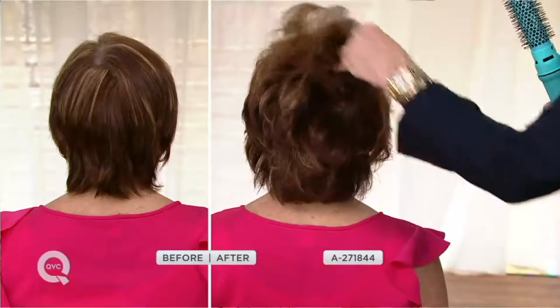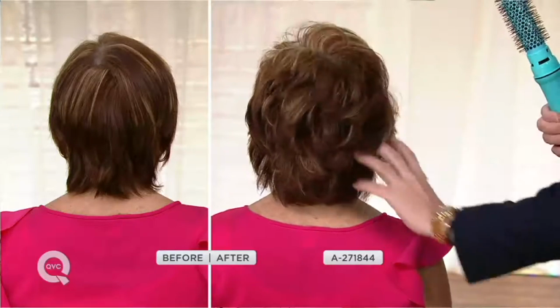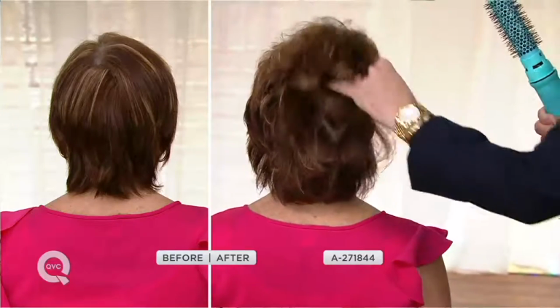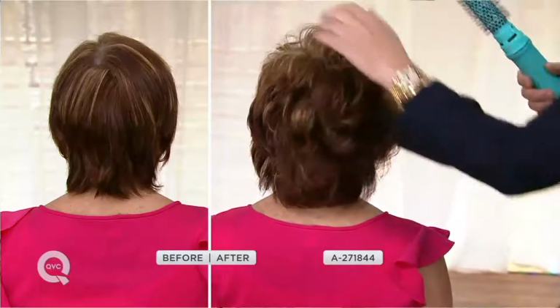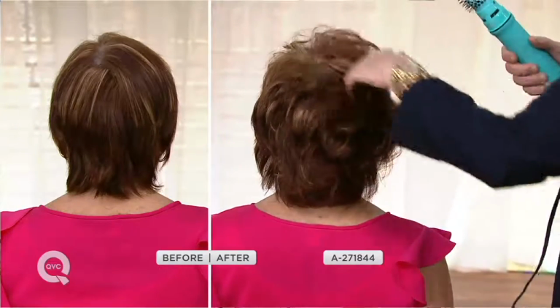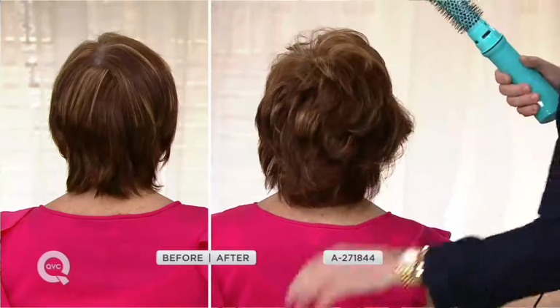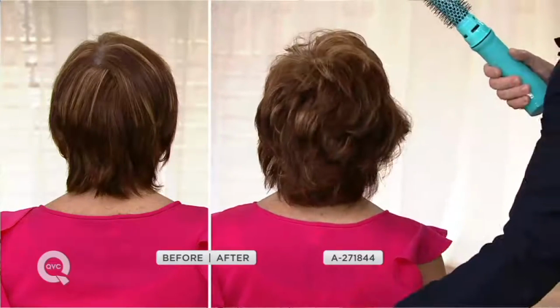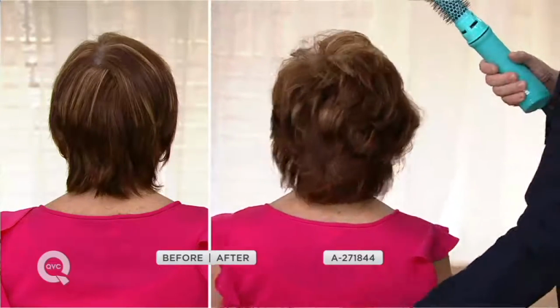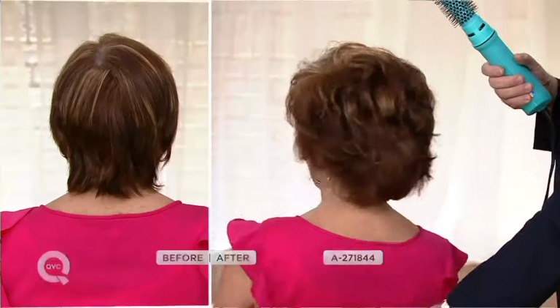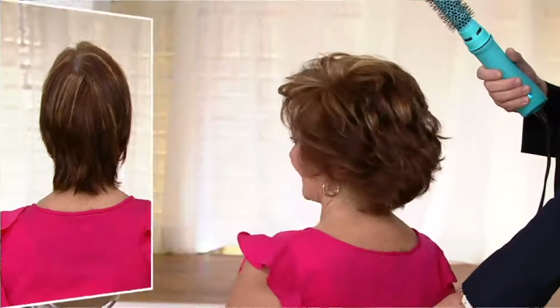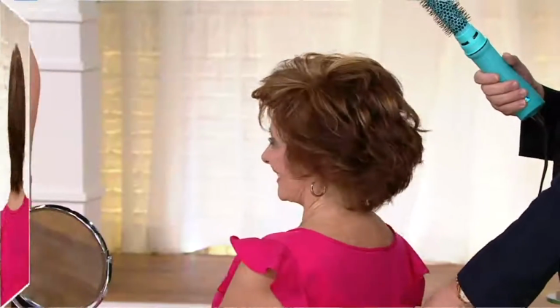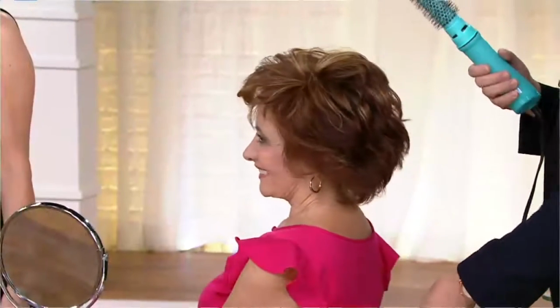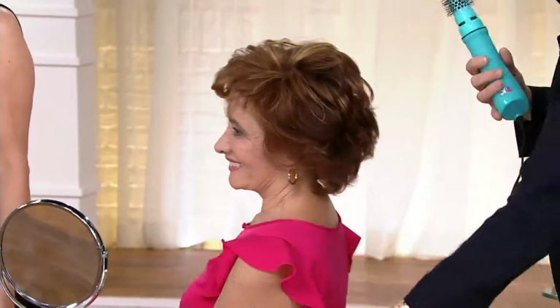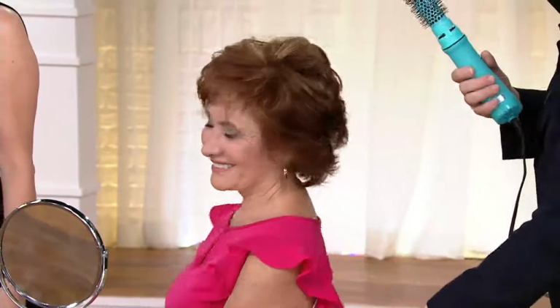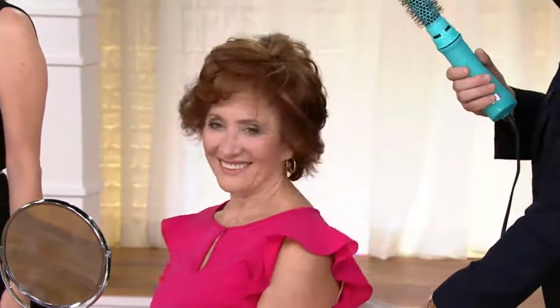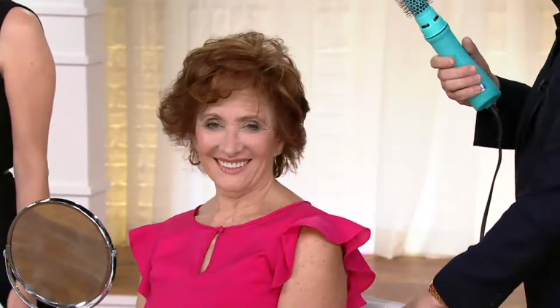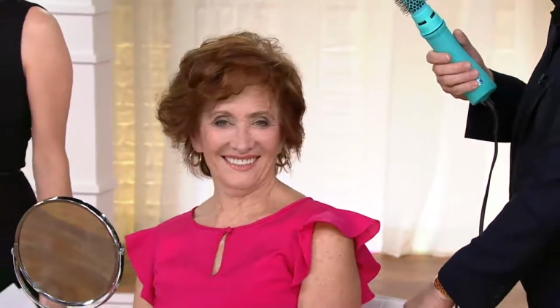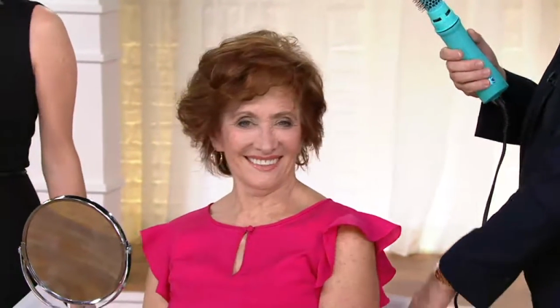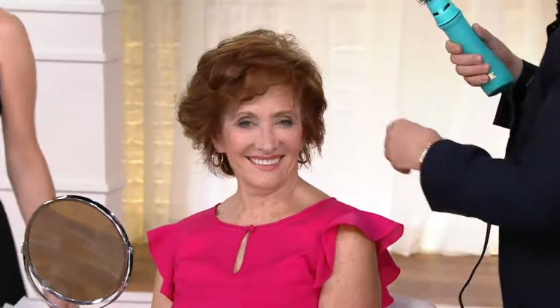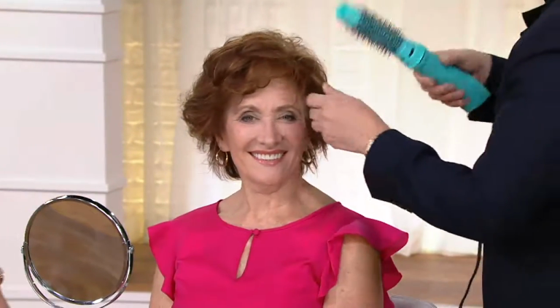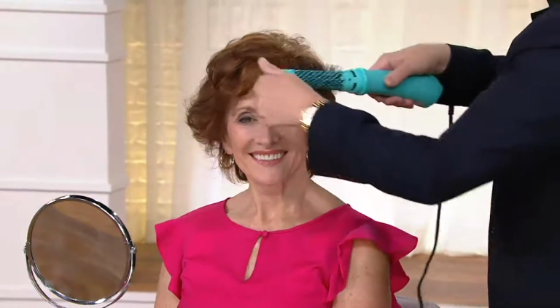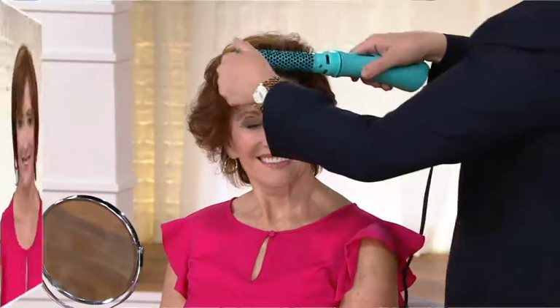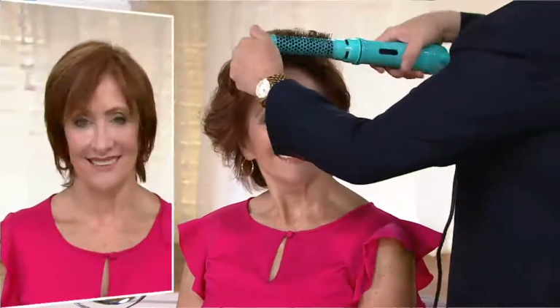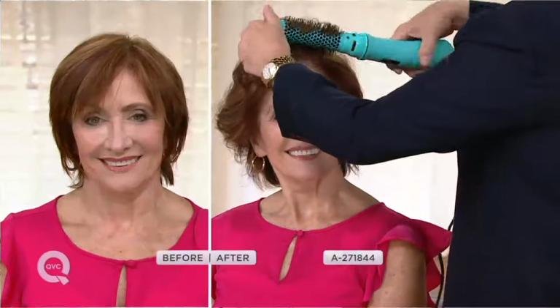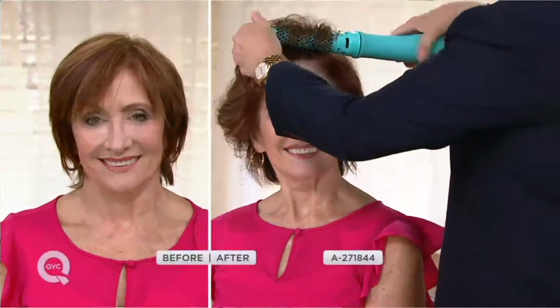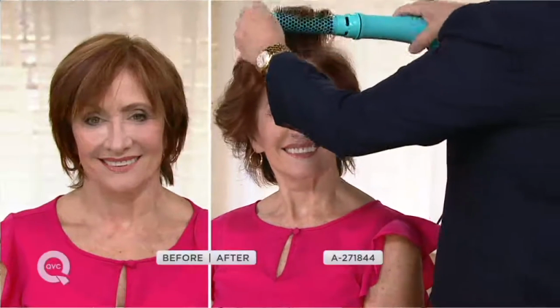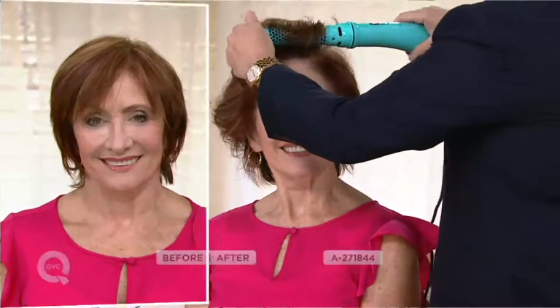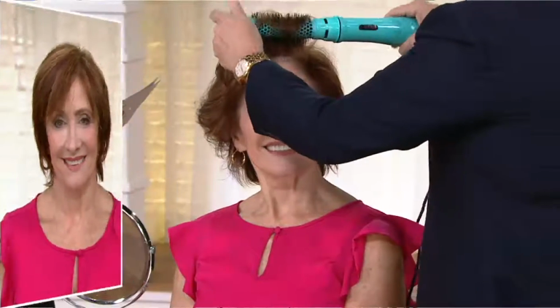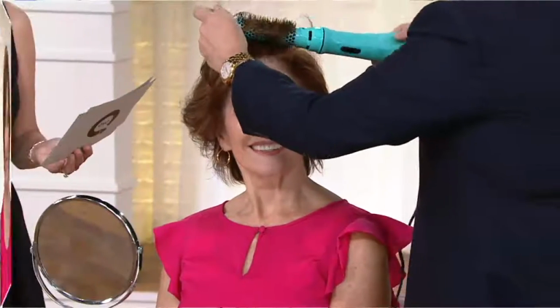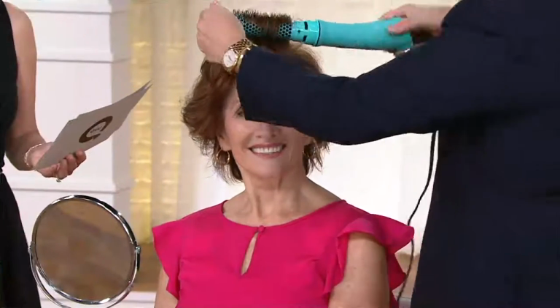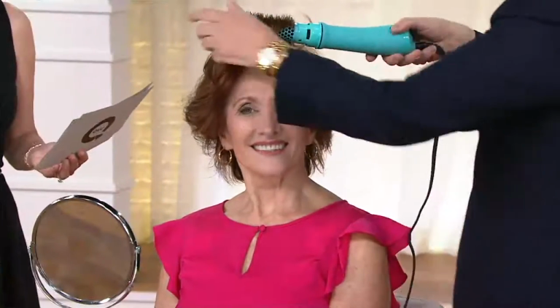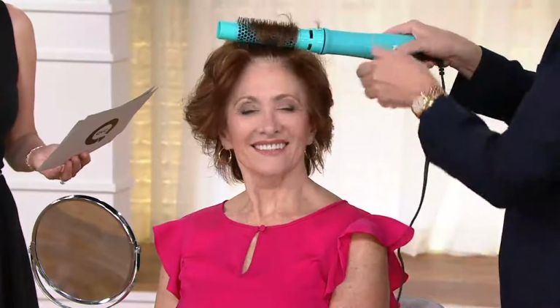The turquoise that you are holding, David, is our most popular this morning. Purple is our most limited. We also have it in black, blue, and pink — a little color for everyone. CAGE stands for care, amplify, enjoy.